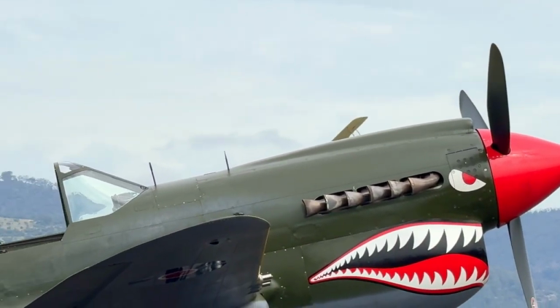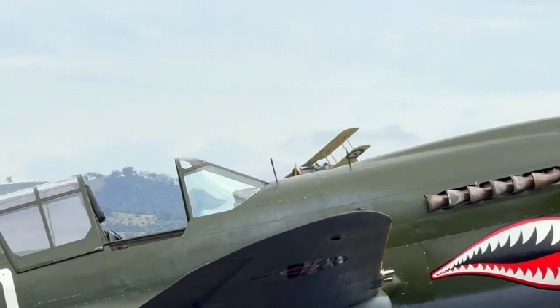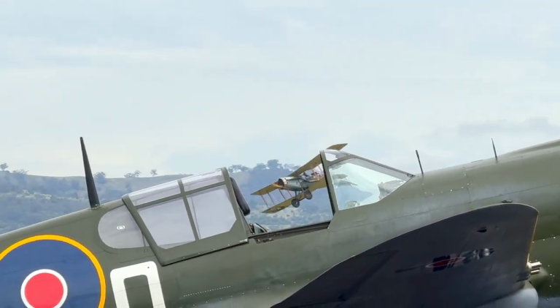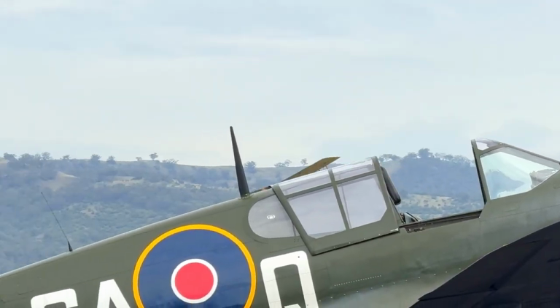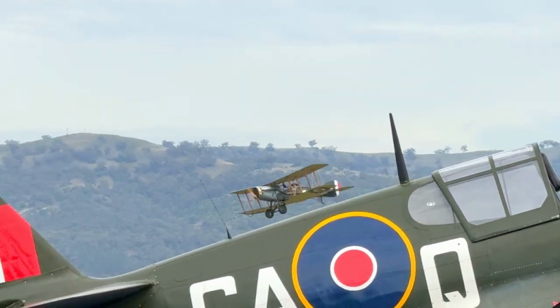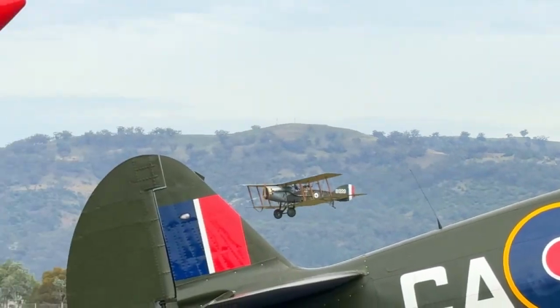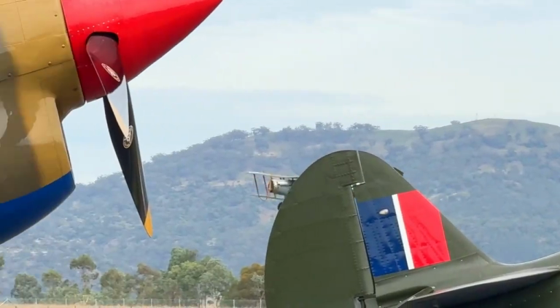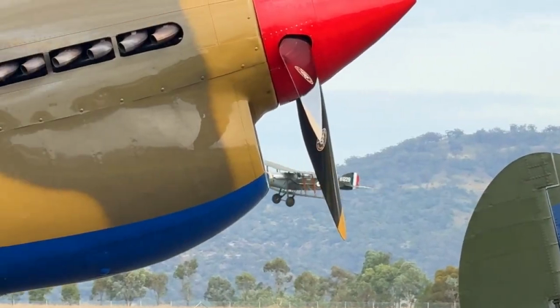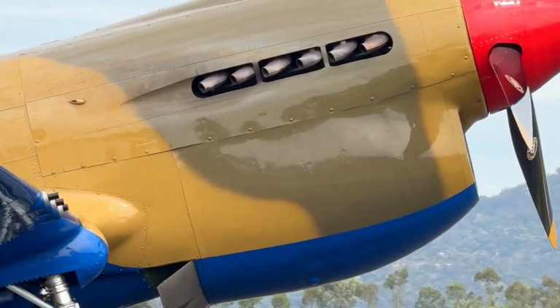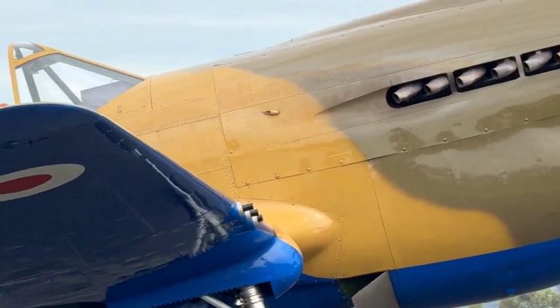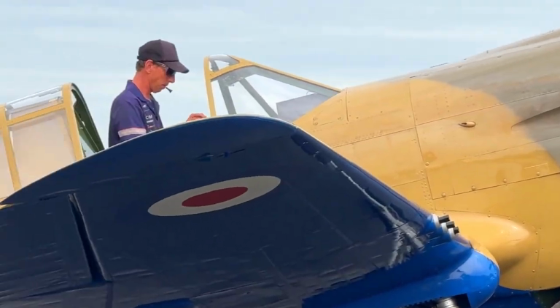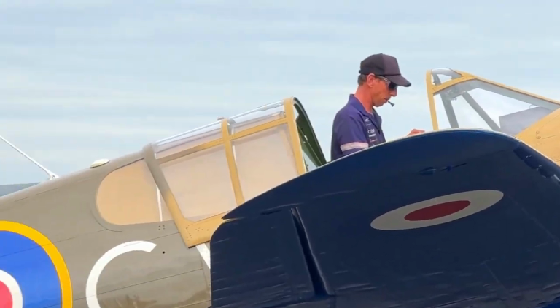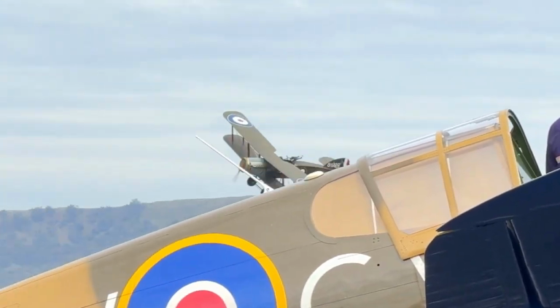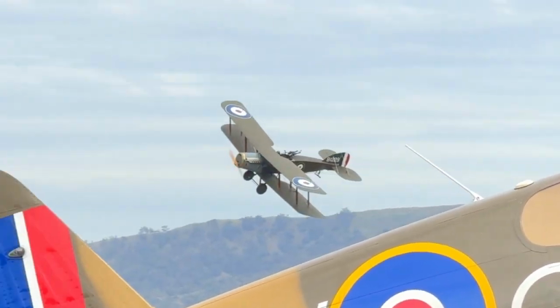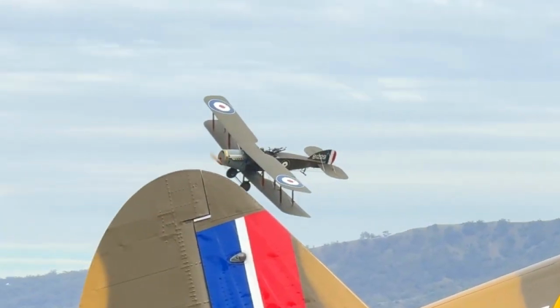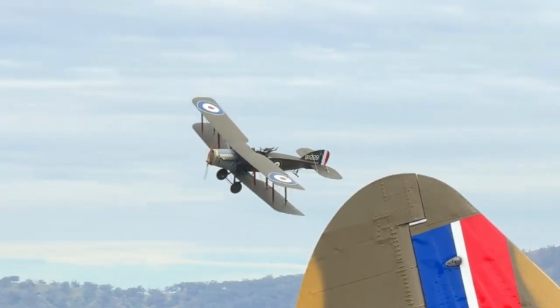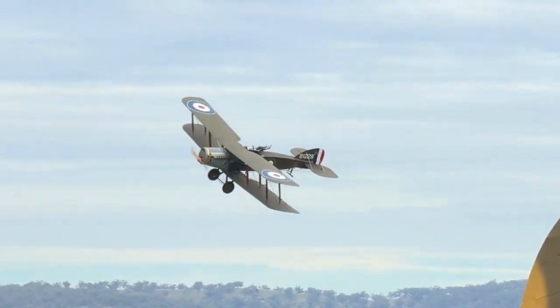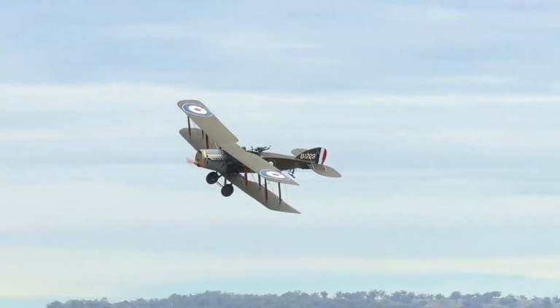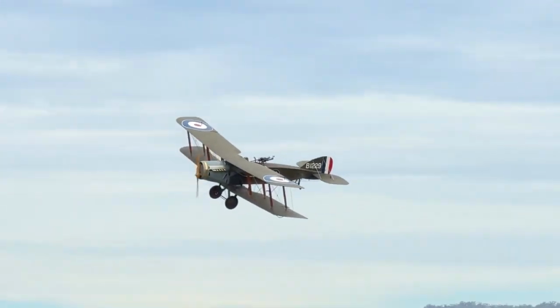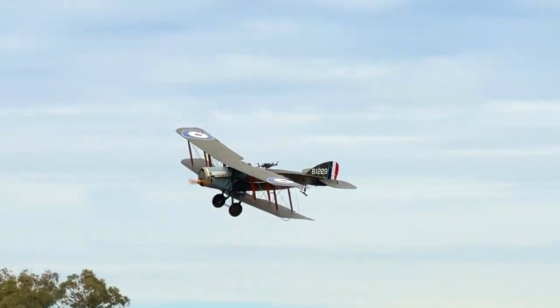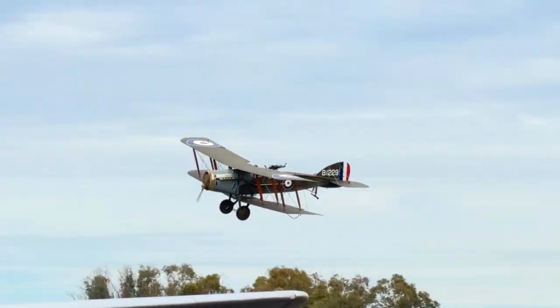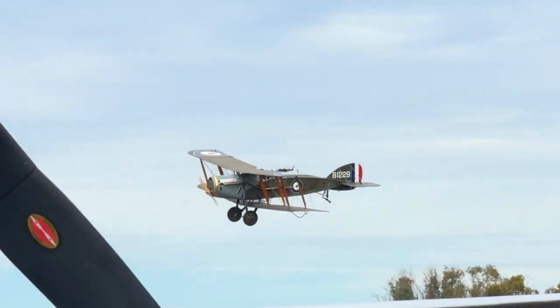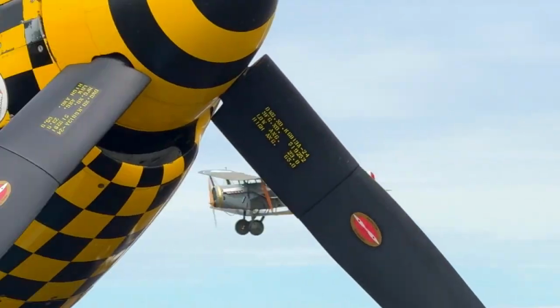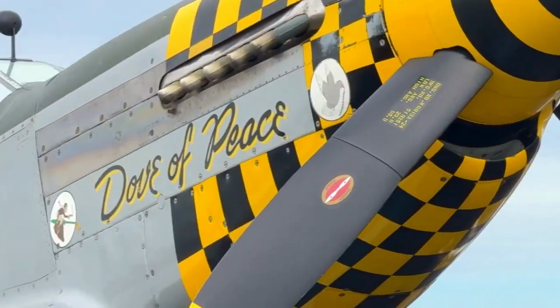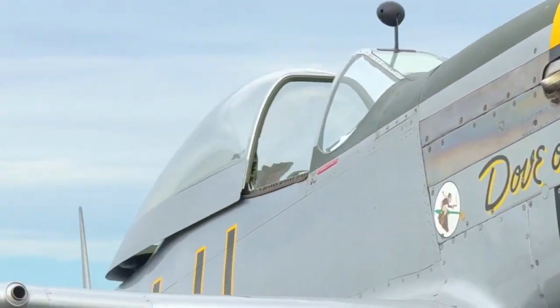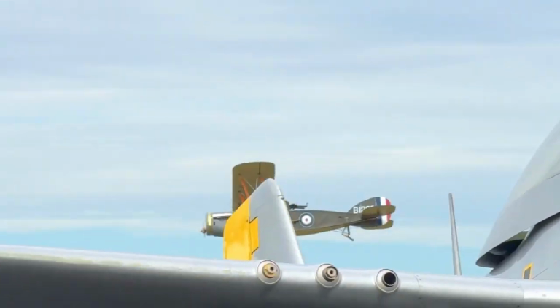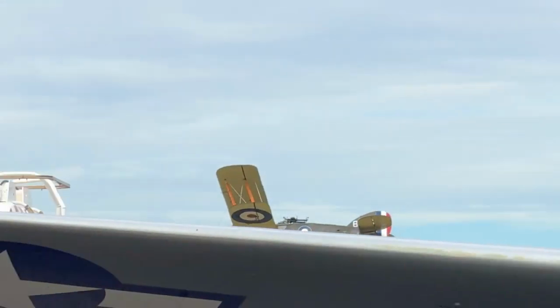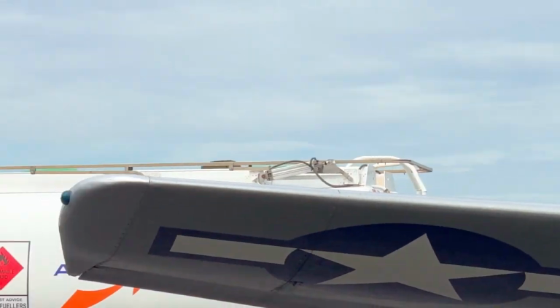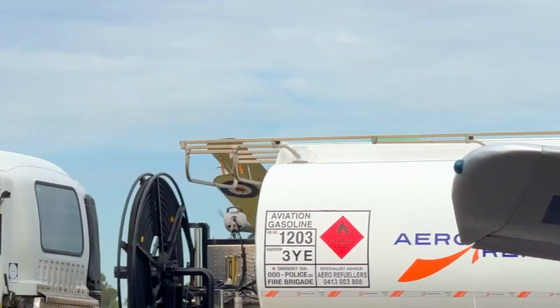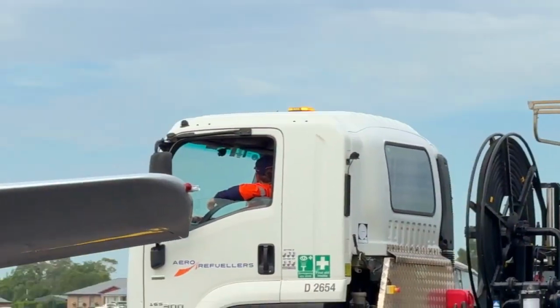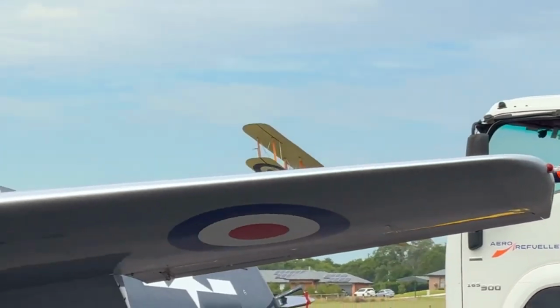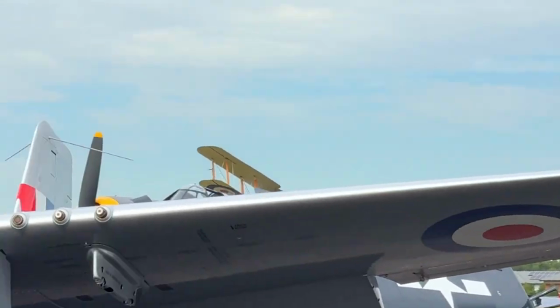They were certainly a match for the German single-seat fighters of the day. First of all, in 1916, they got over half a thousand of these.